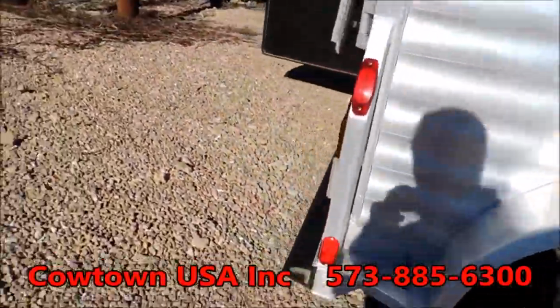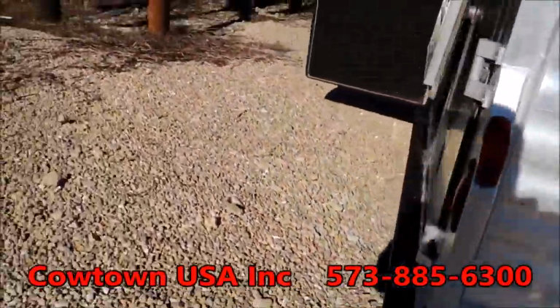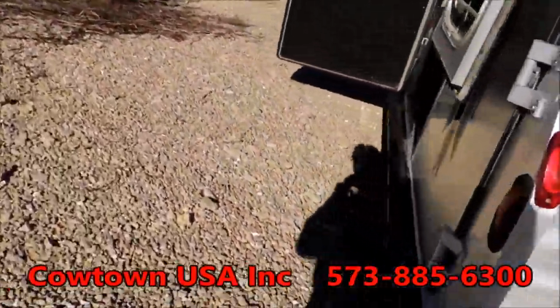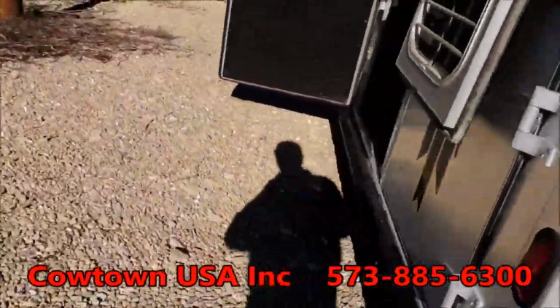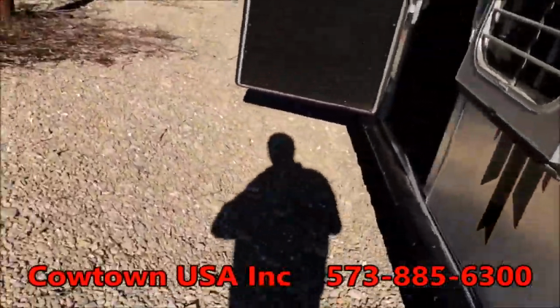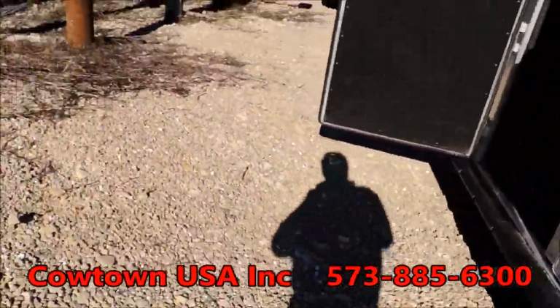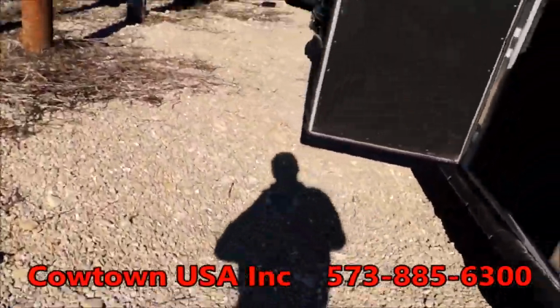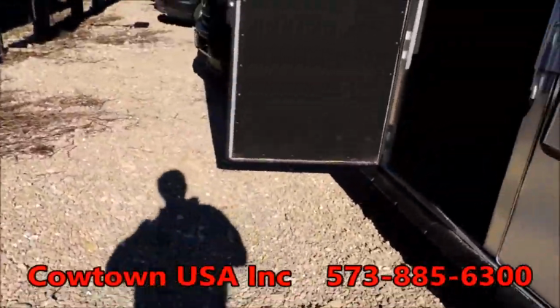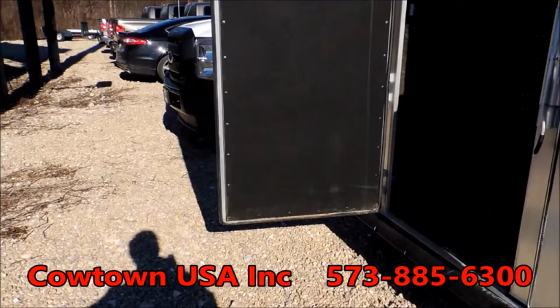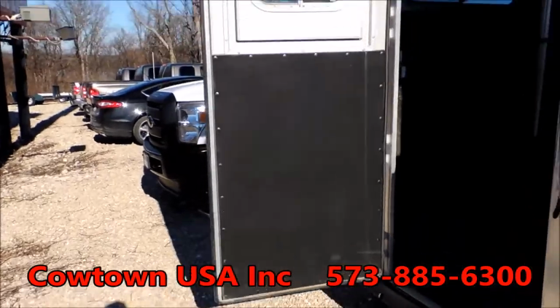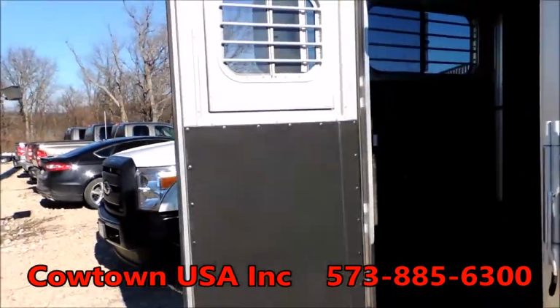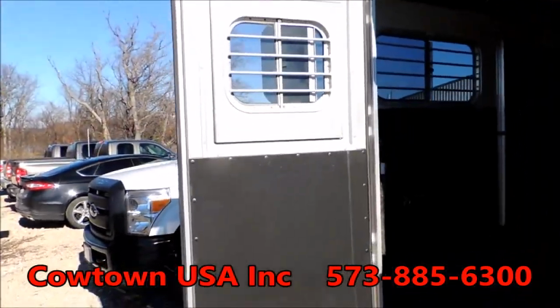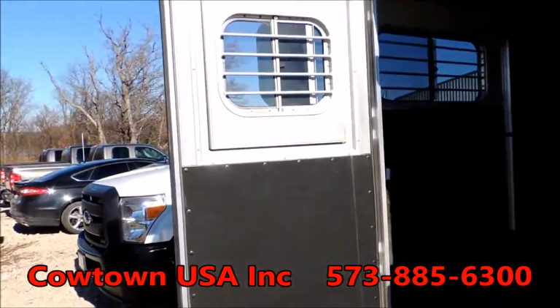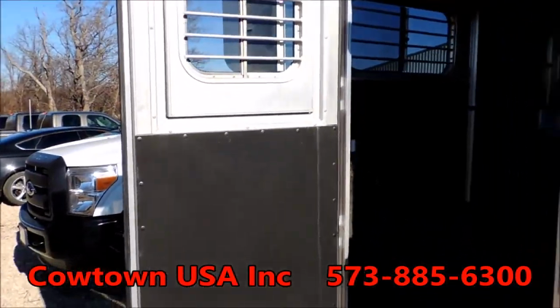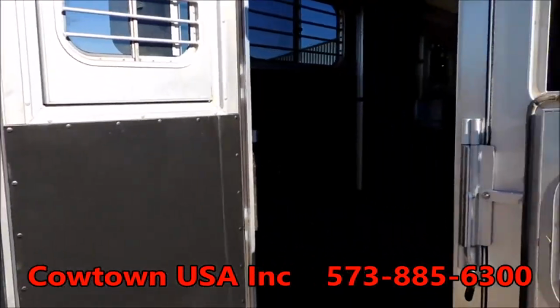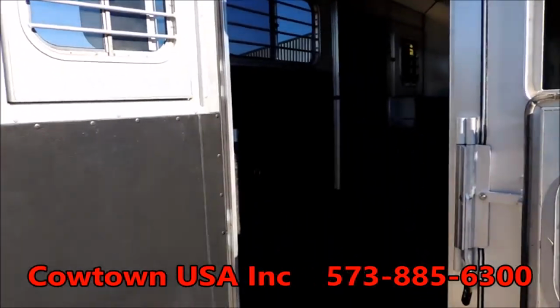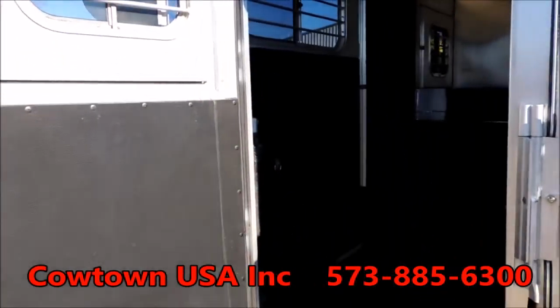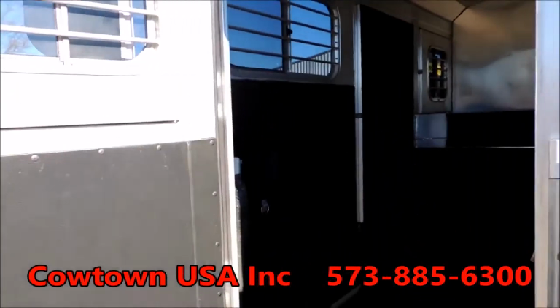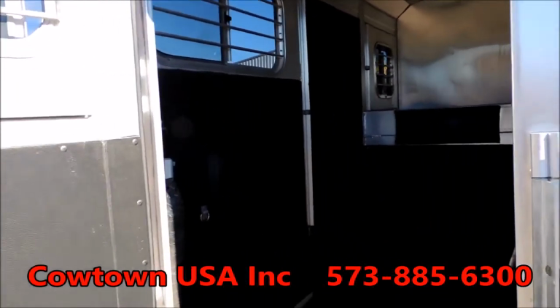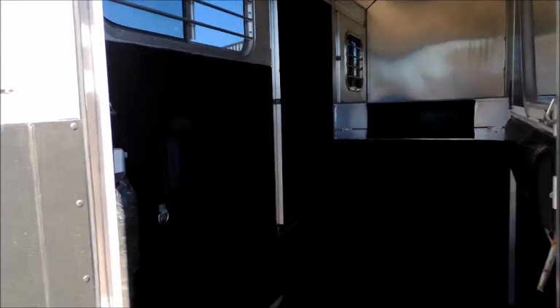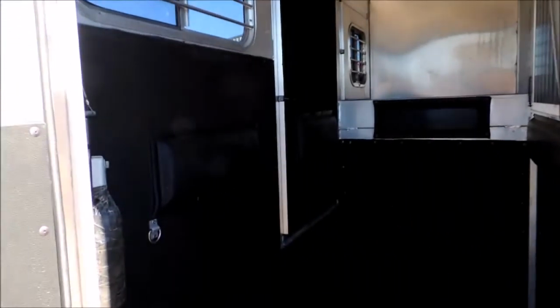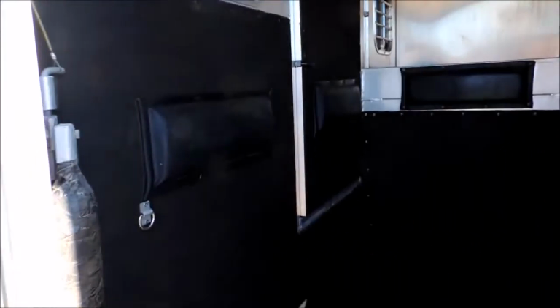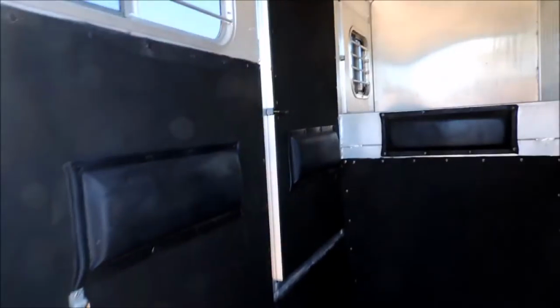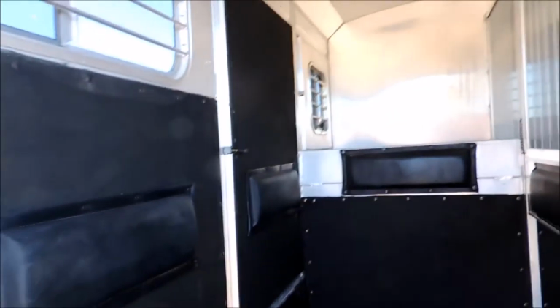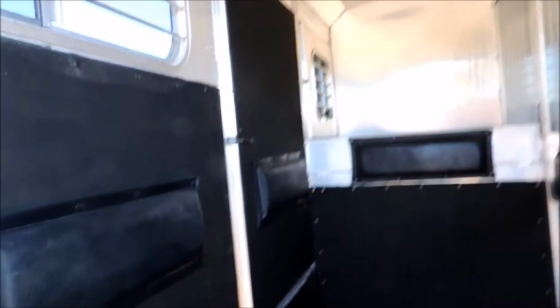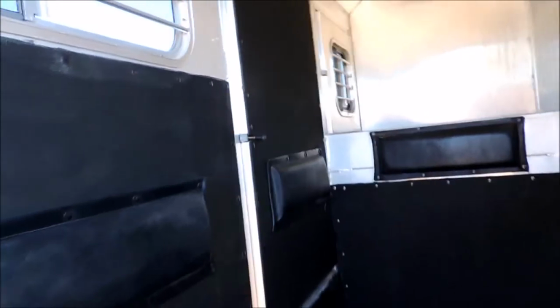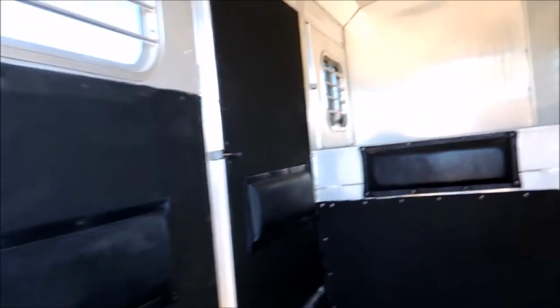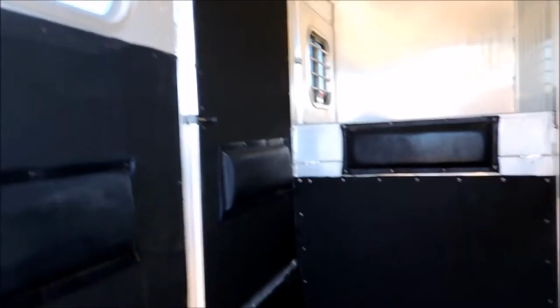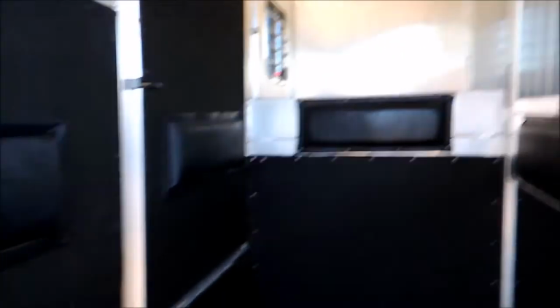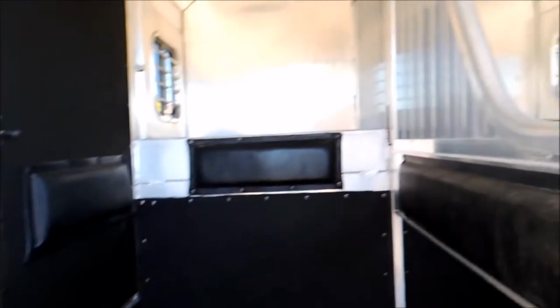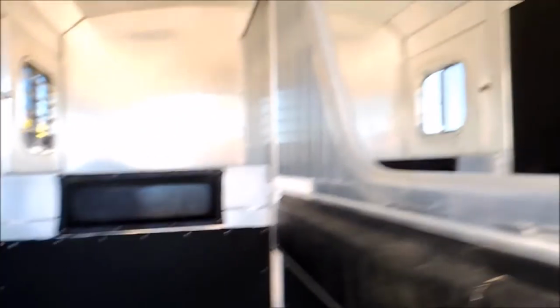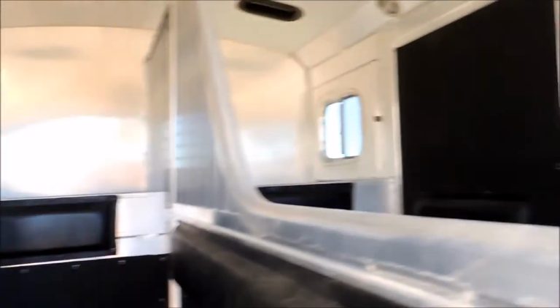When I say brand new, we put them on here — they've never been off the lot. Your double wall, rubber lined all throughout the trailer. Escape door on this side, fully padded.